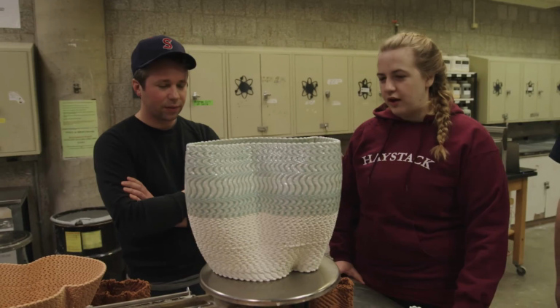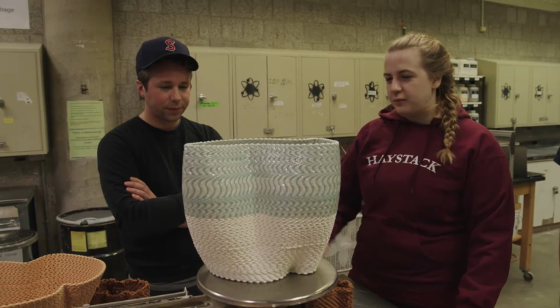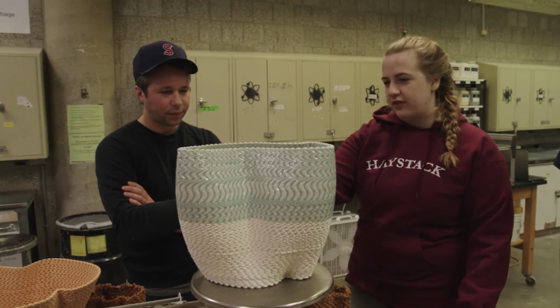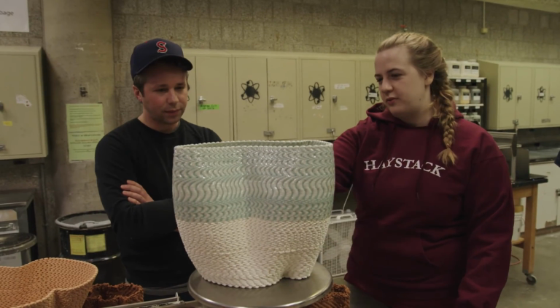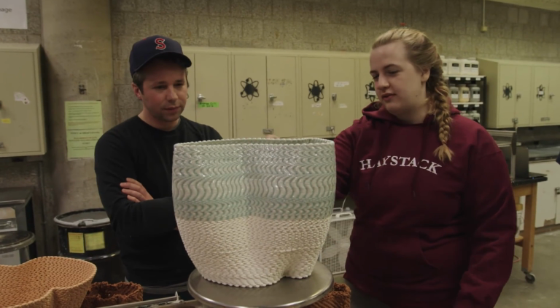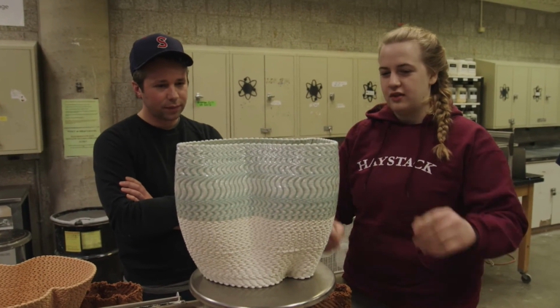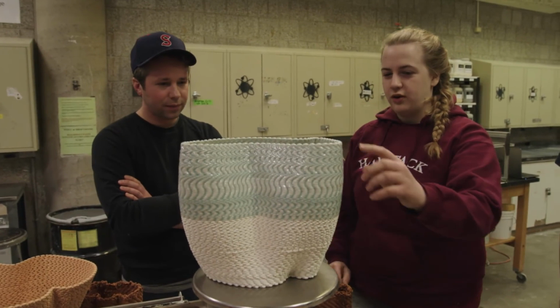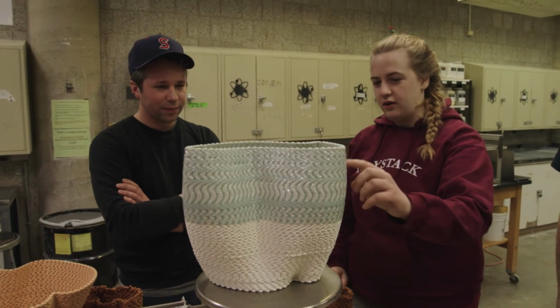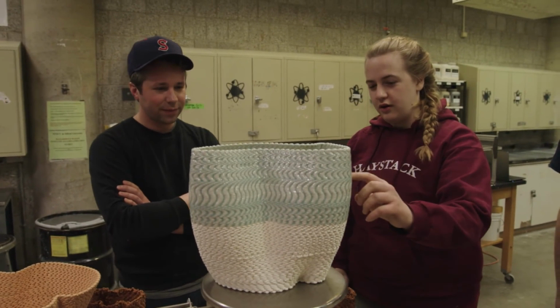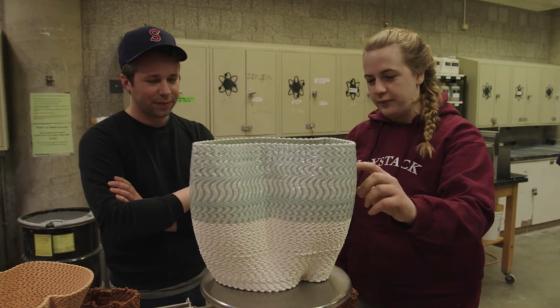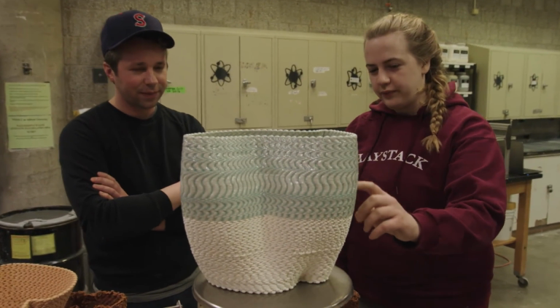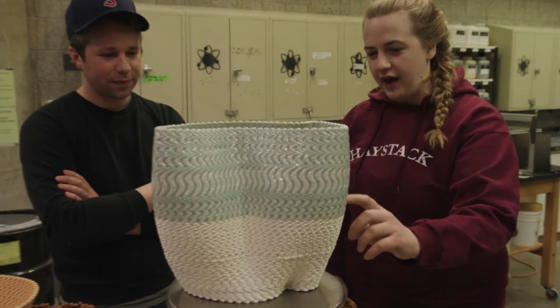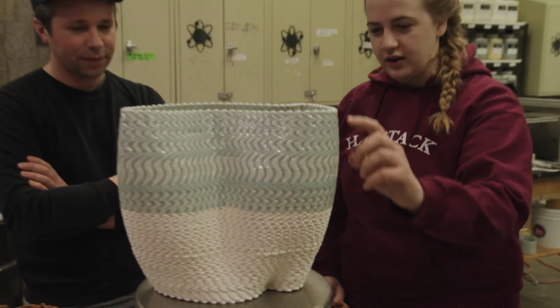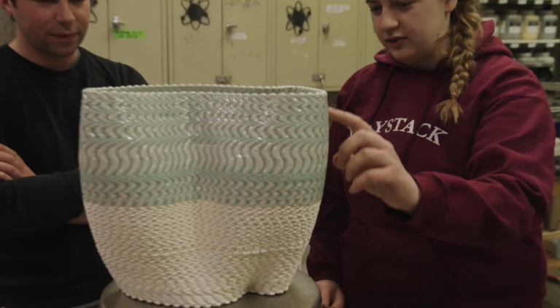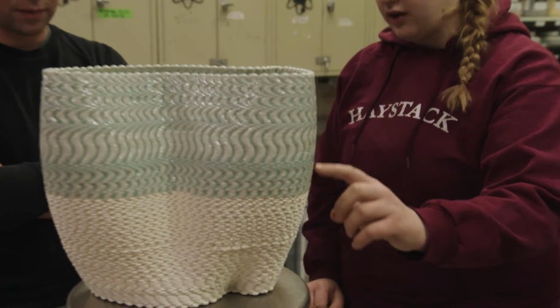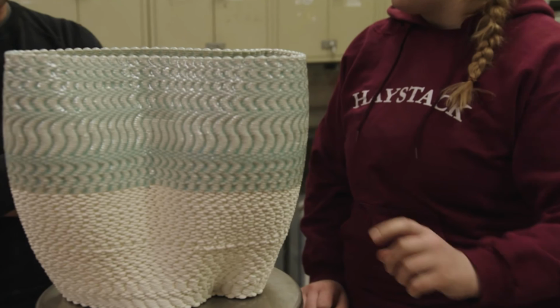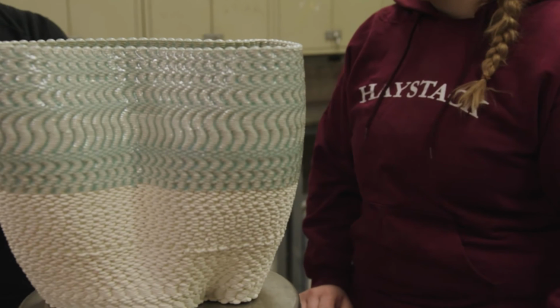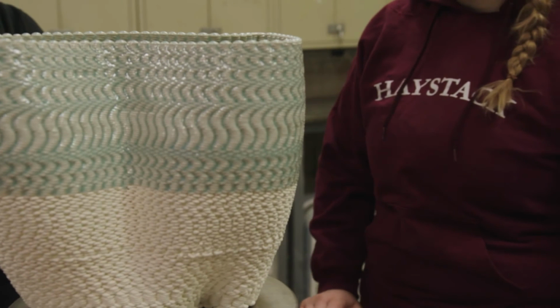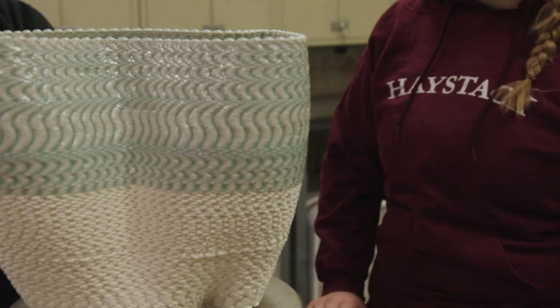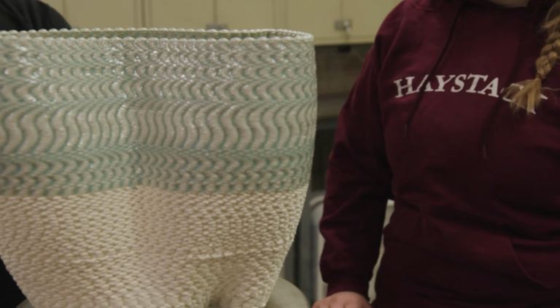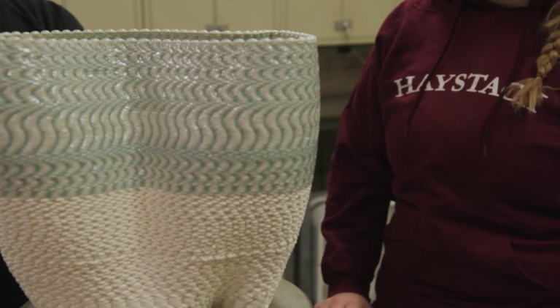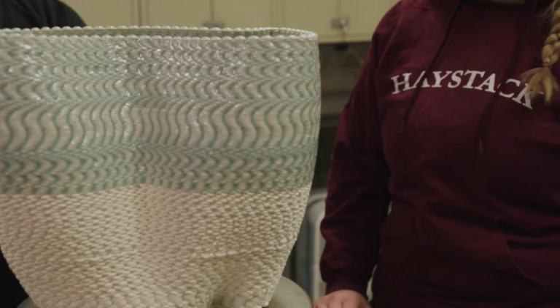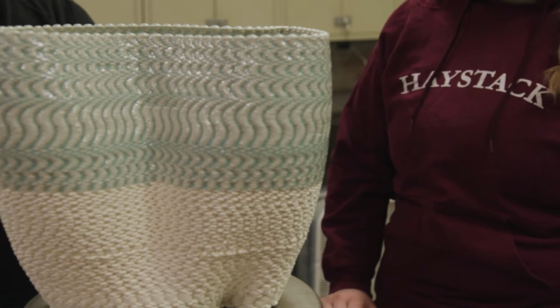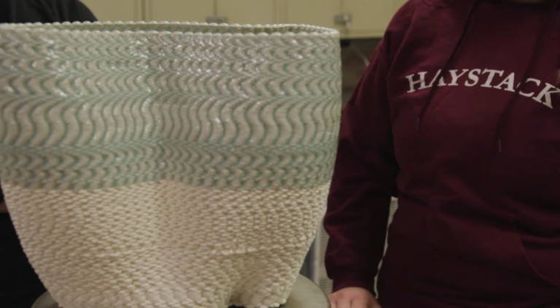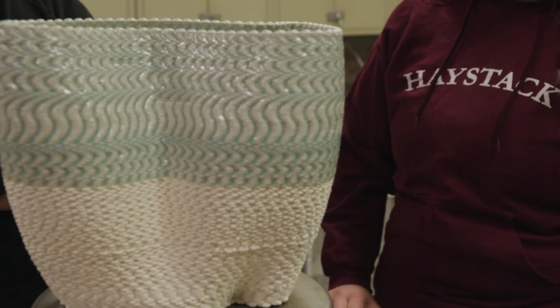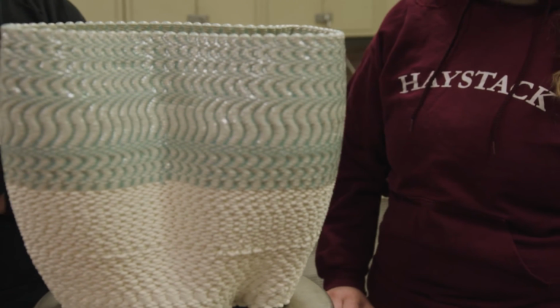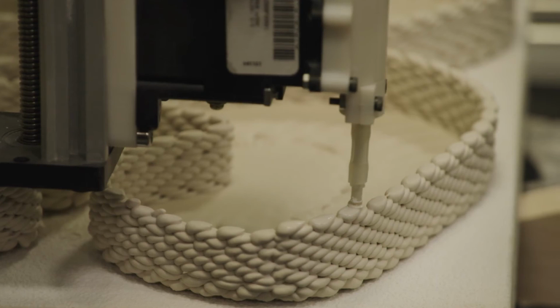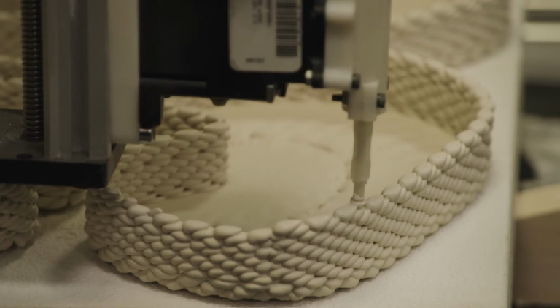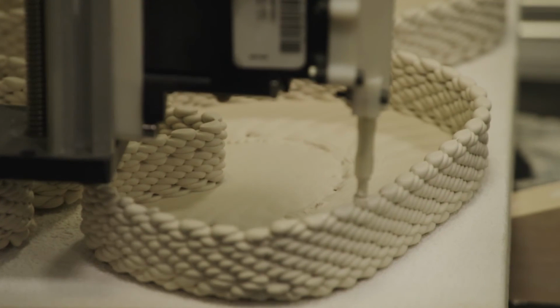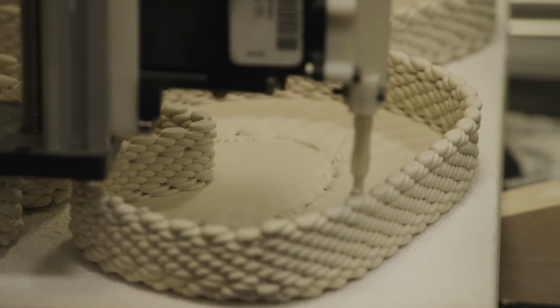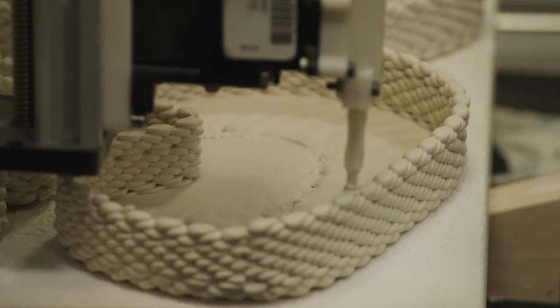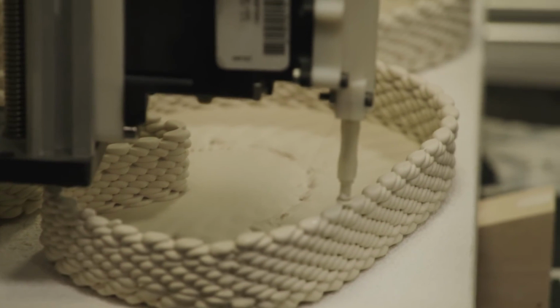How many paths would a piece like this one have in it? Because it looks like hundreds and hundreds. Each path is two millimeters, so I couldn't tell you exactly how many there were.